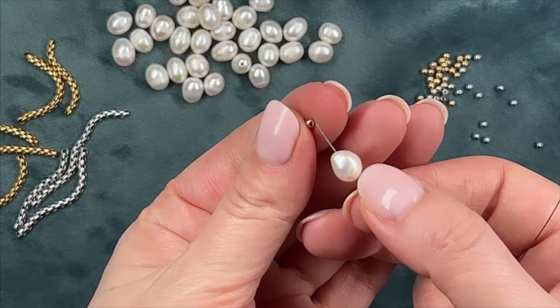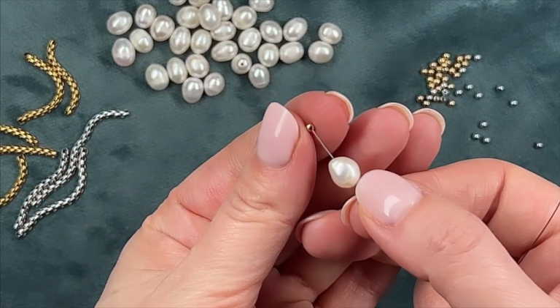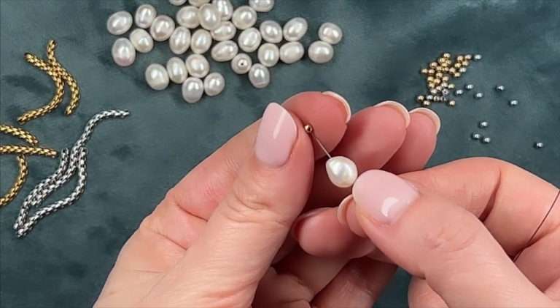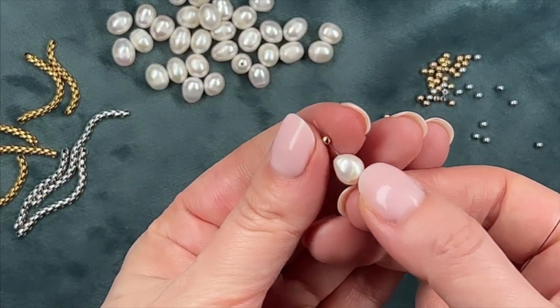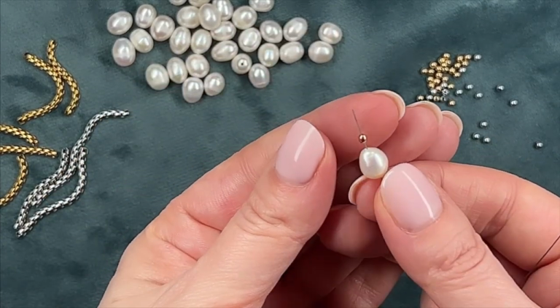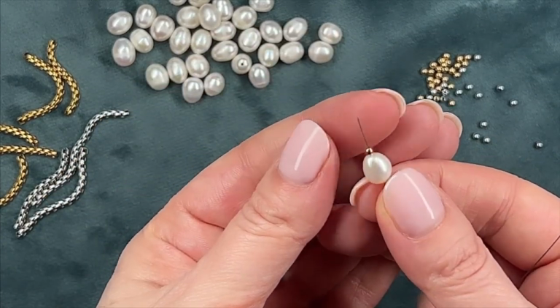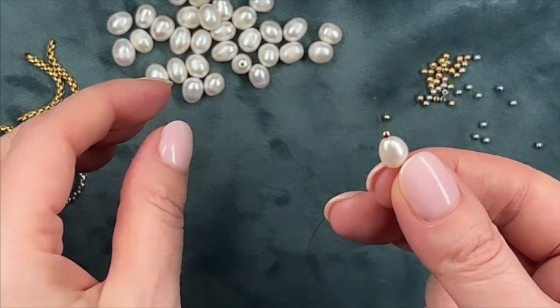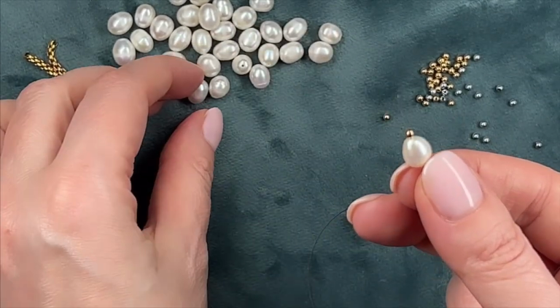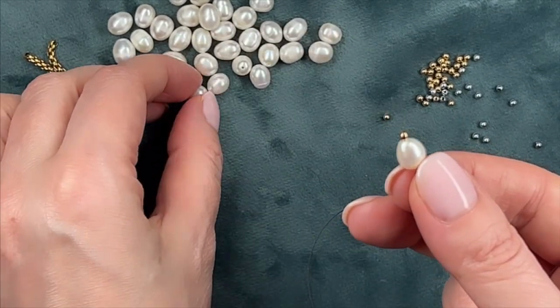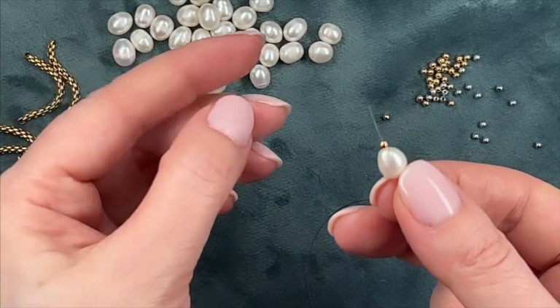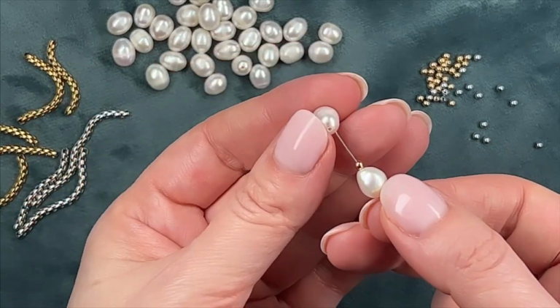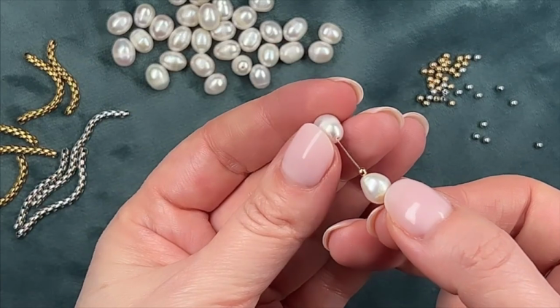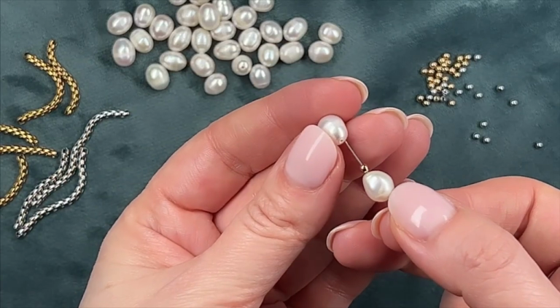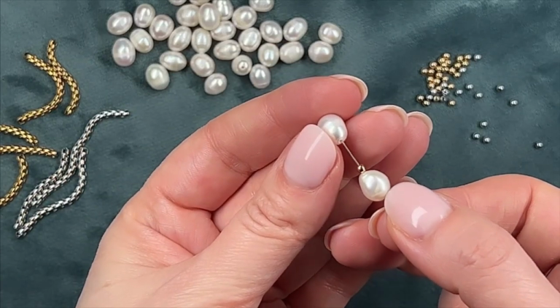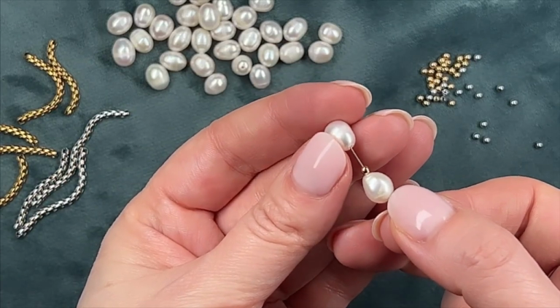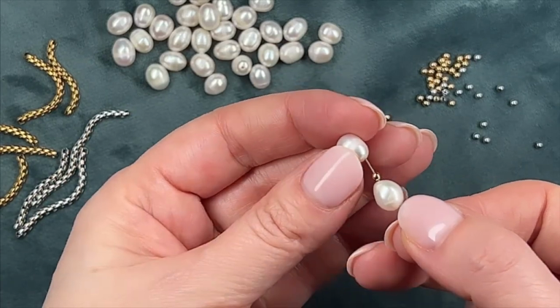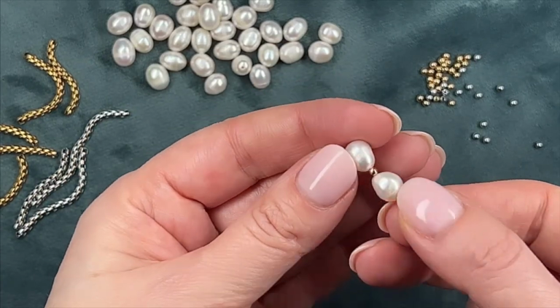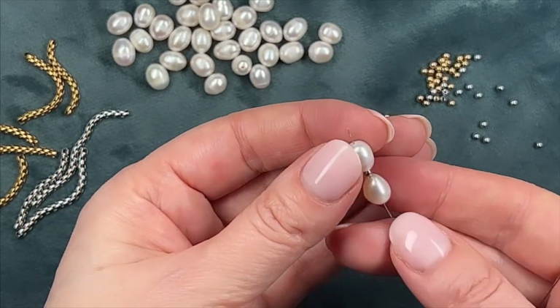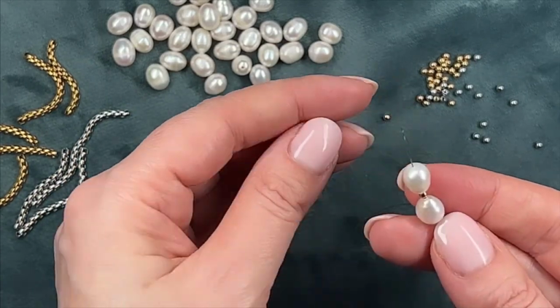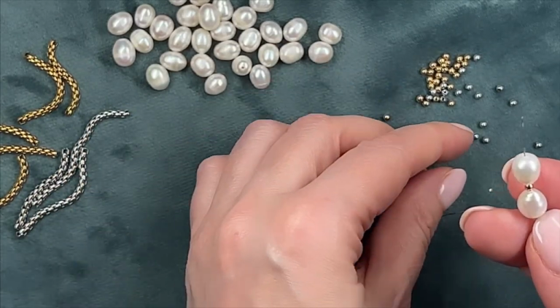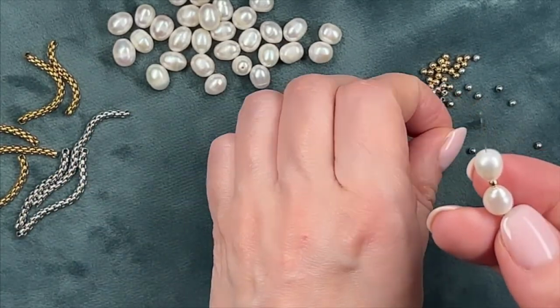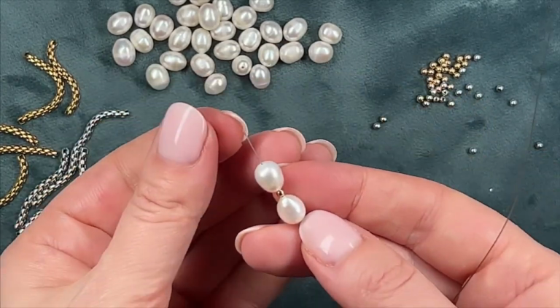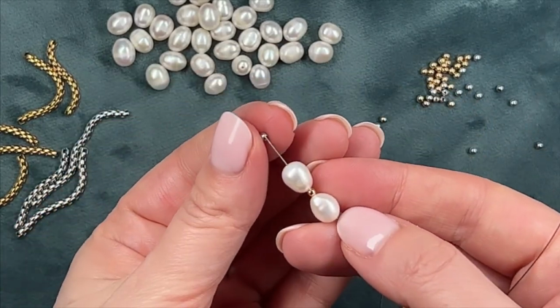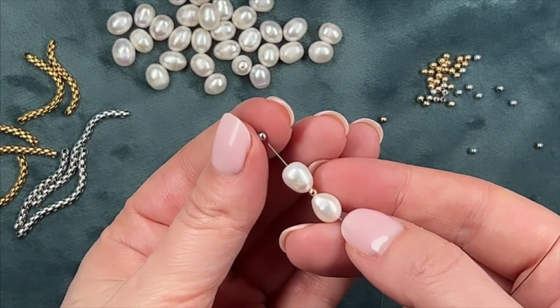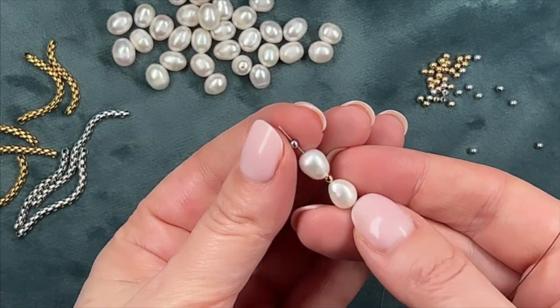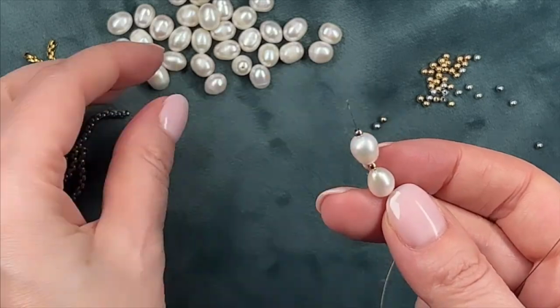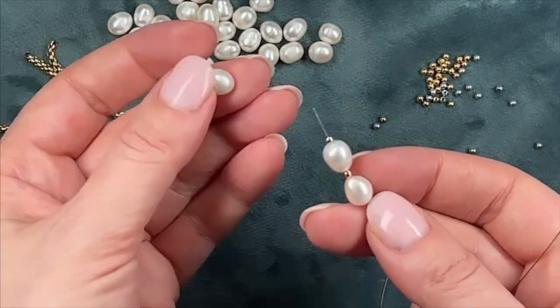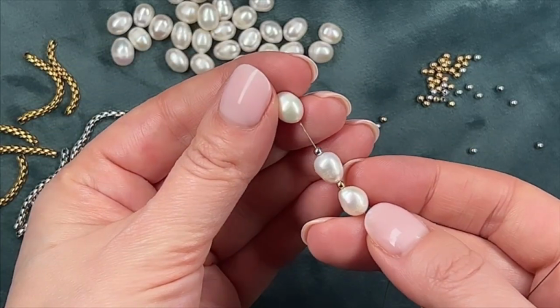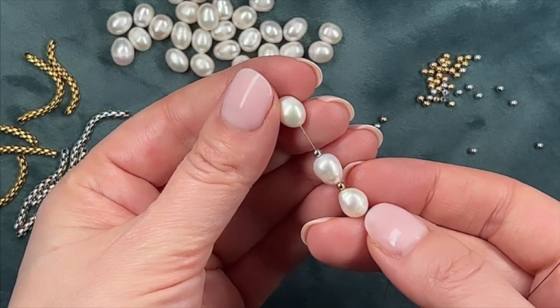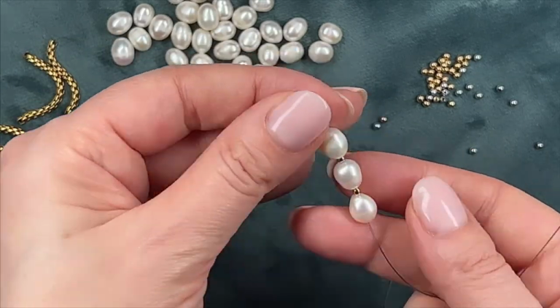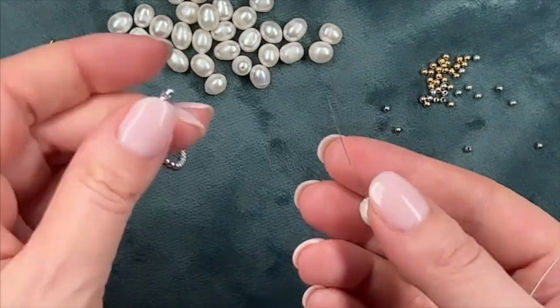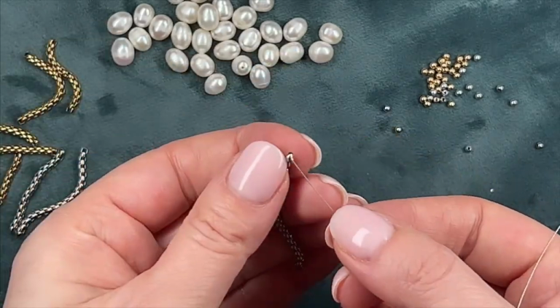I'll space out the pearls using two-millimeter hematite beads. Mine are in gold and silver colors because I like two-tone jewelry. I'm adding three pearls onto the cord followed by a chain, and then doing the same thing on the other side.